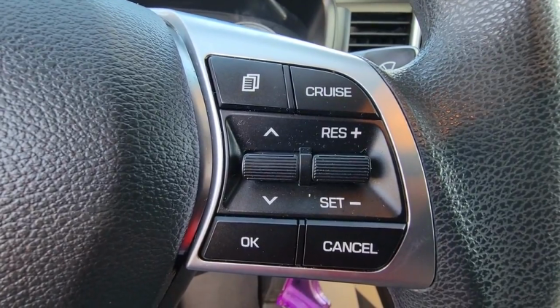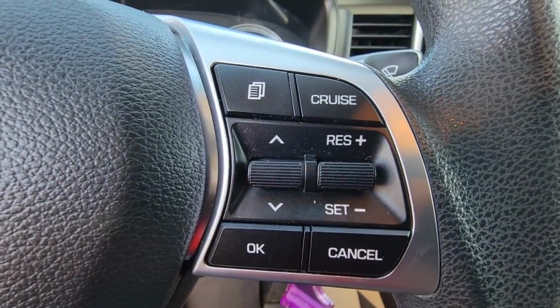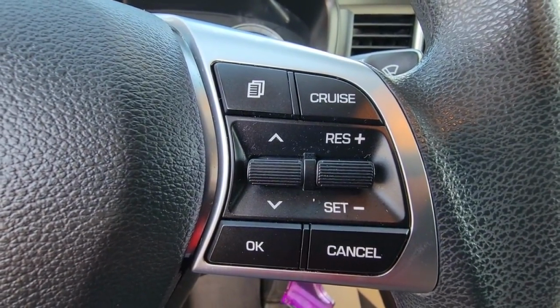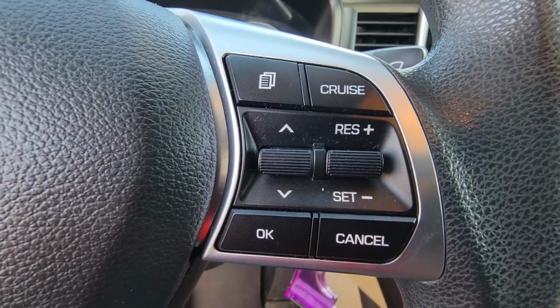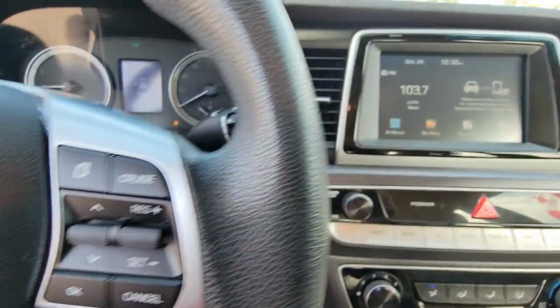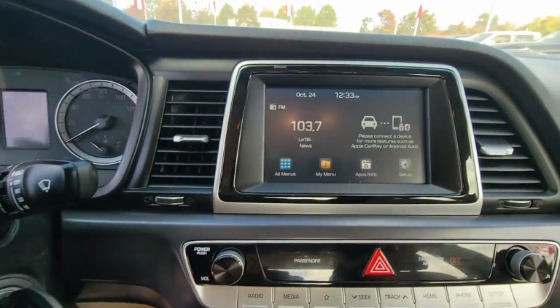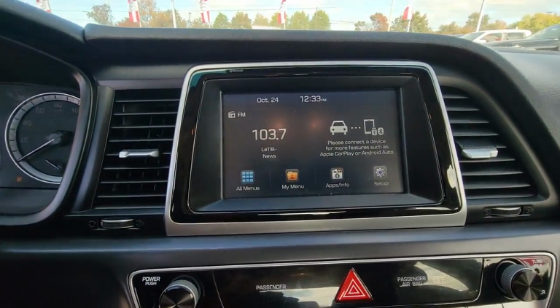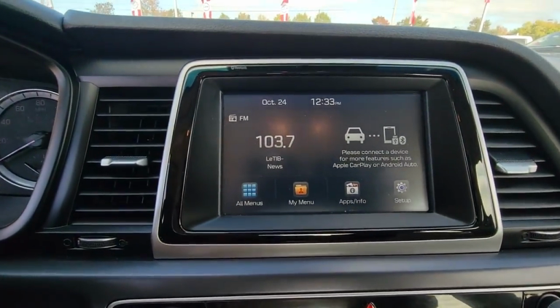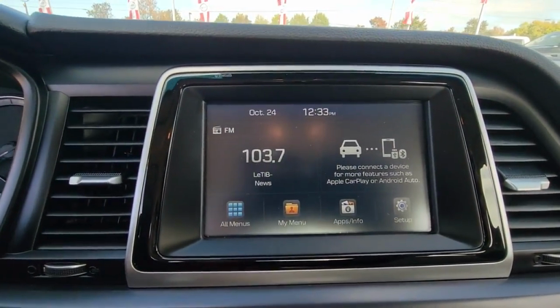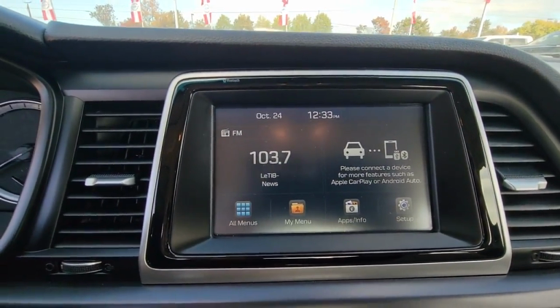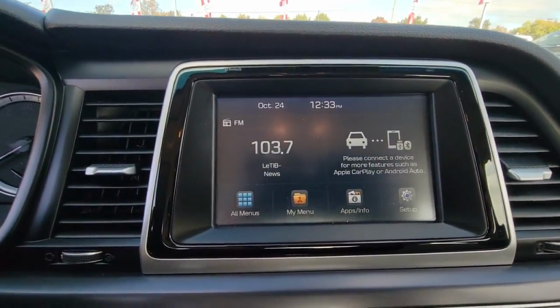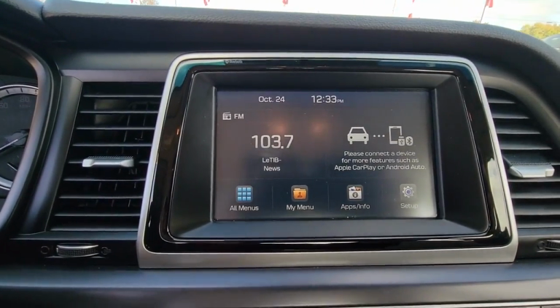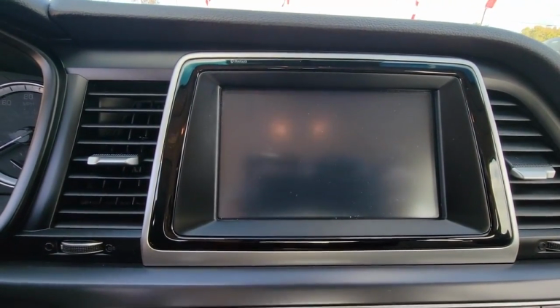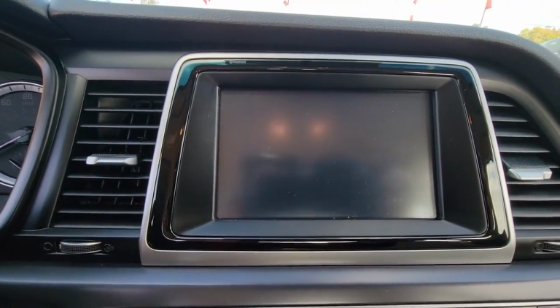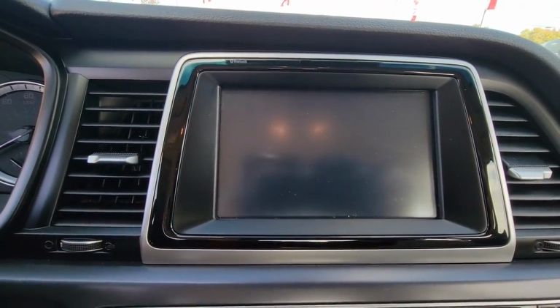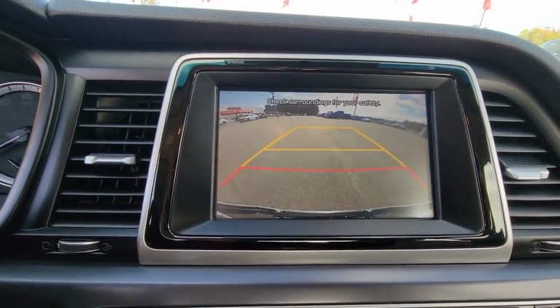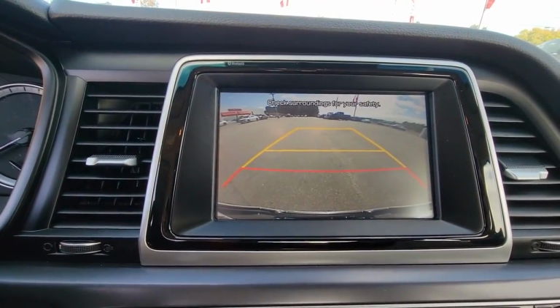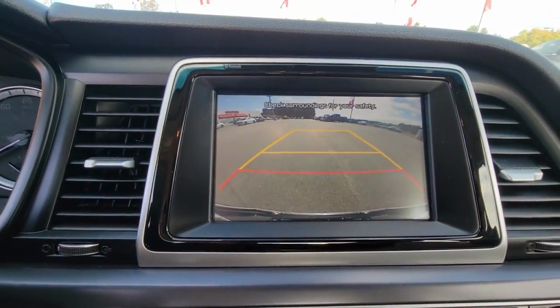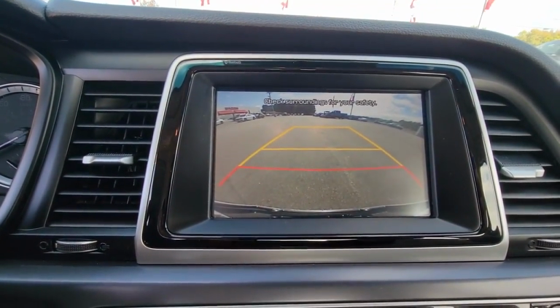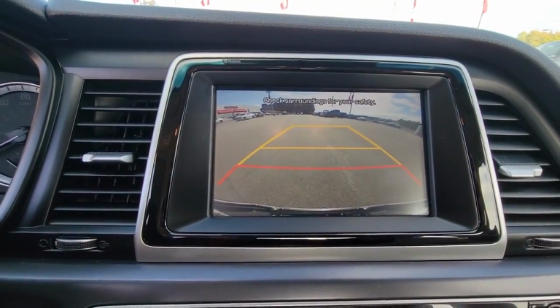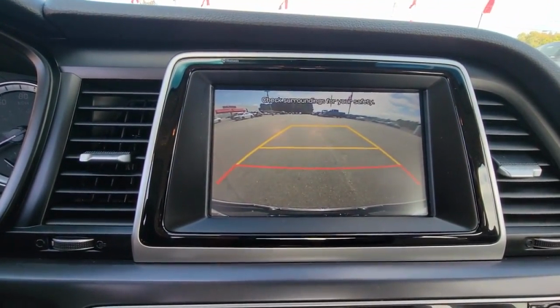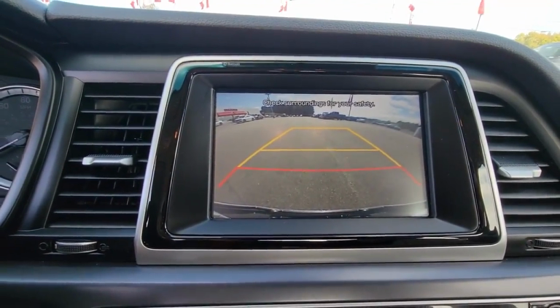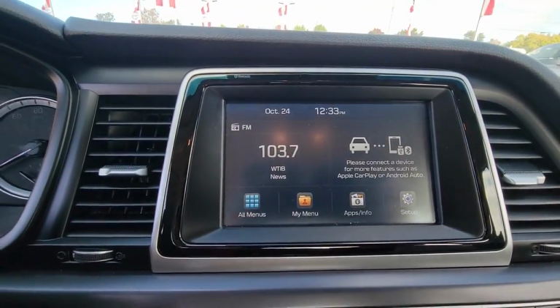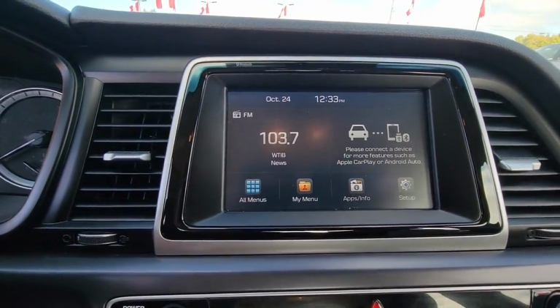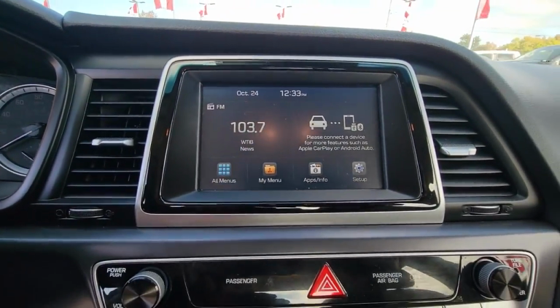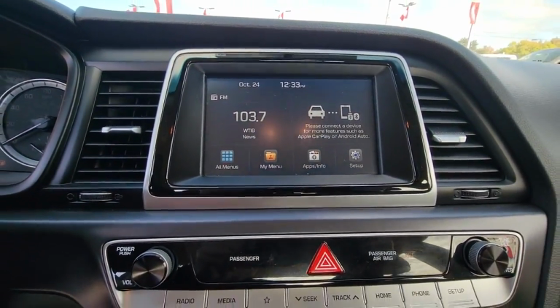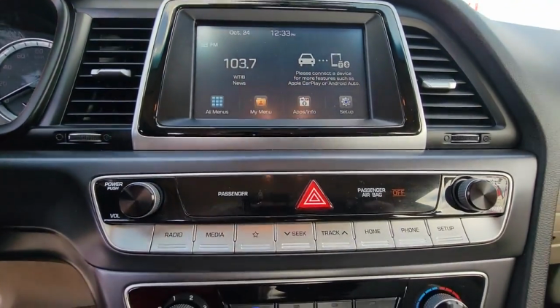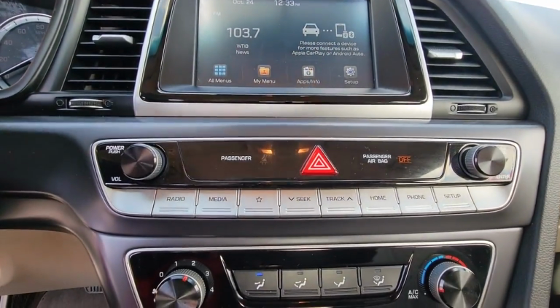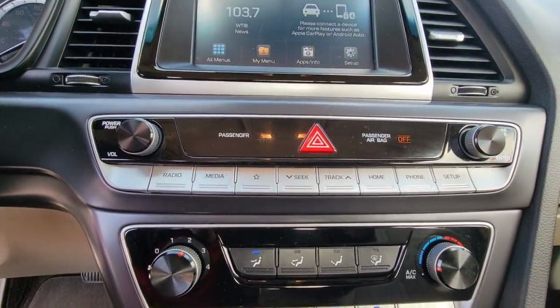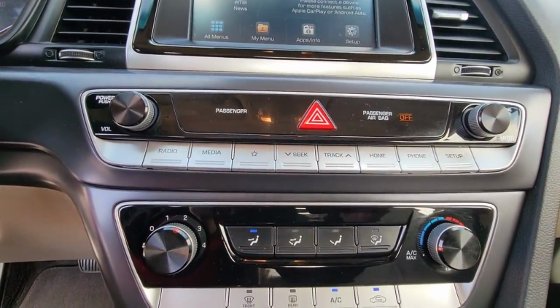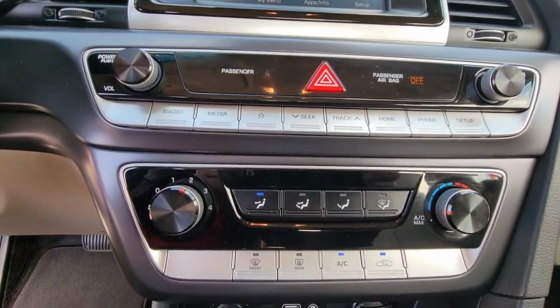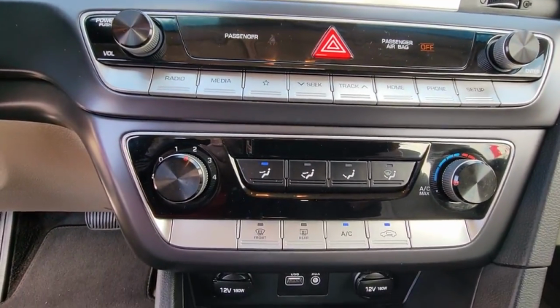Keyless entry, lane keeping assist, iPod and MP3 input, backup camera, Bluetooth connection, aluminum wheels, blind spot monitor, electronic stability control, intermittent wipers, and traction control.